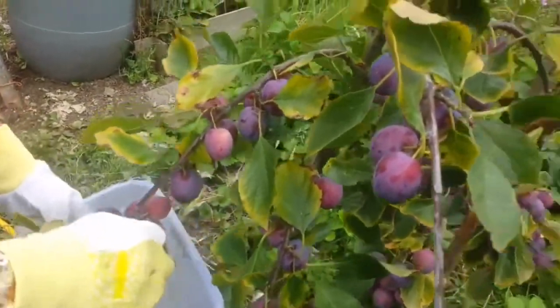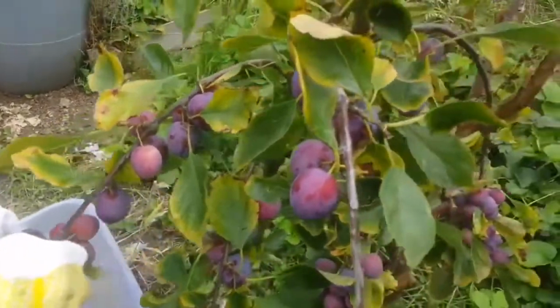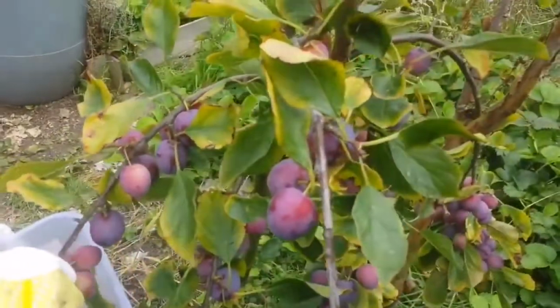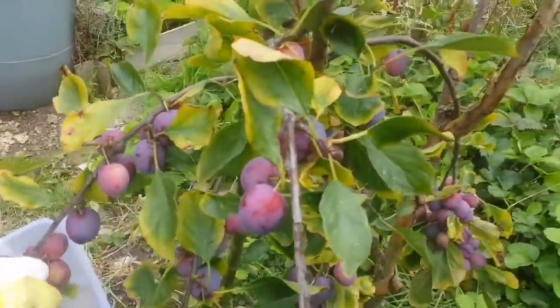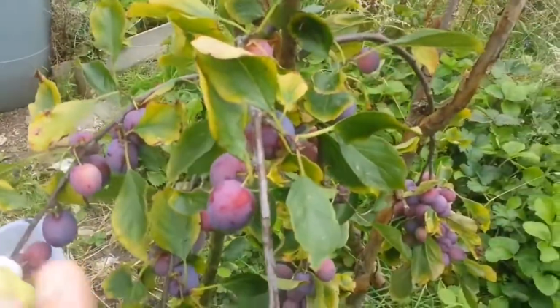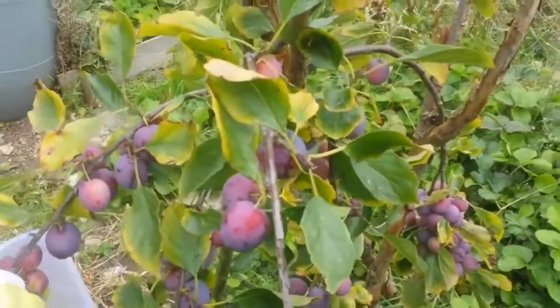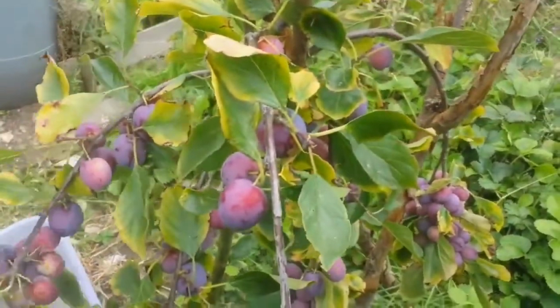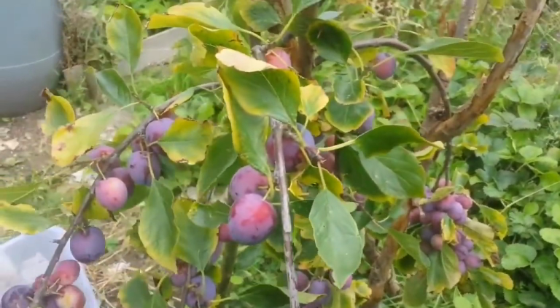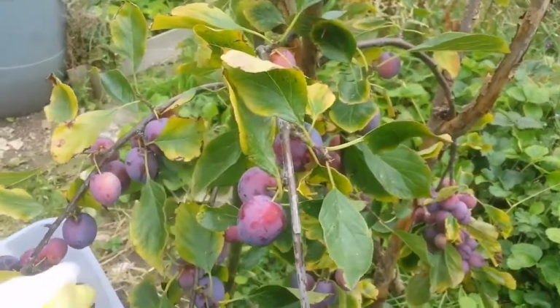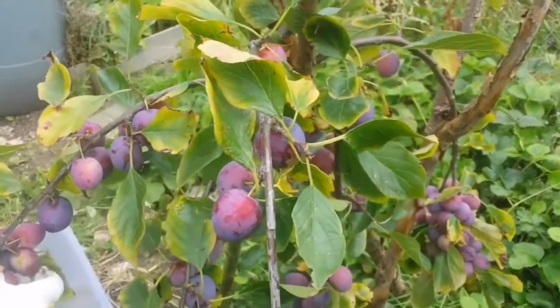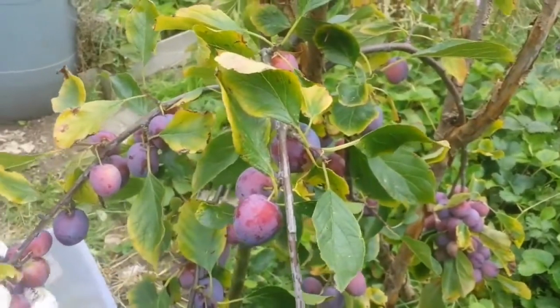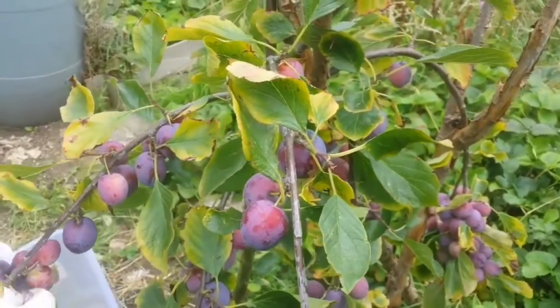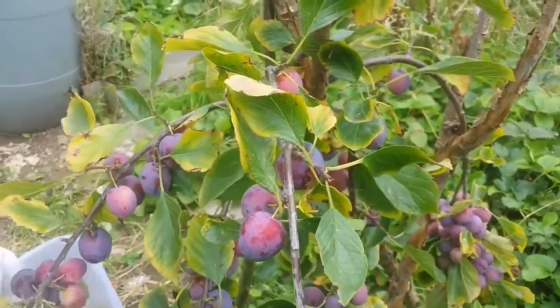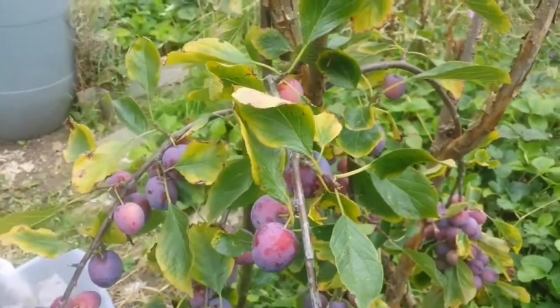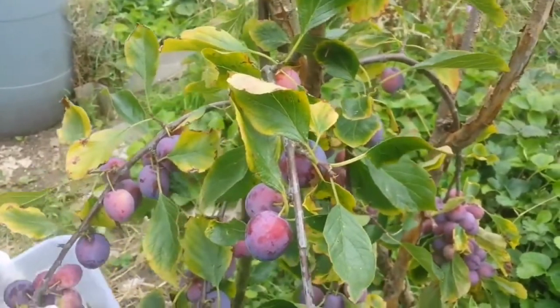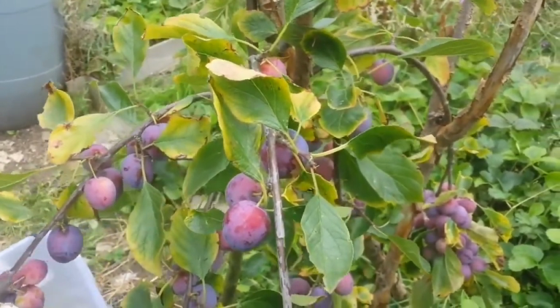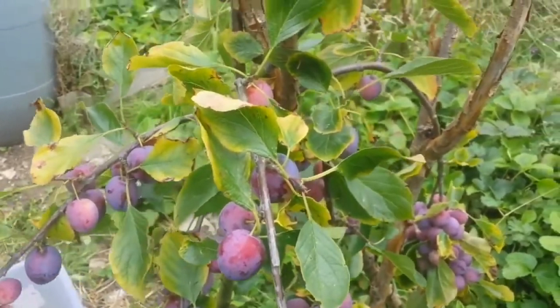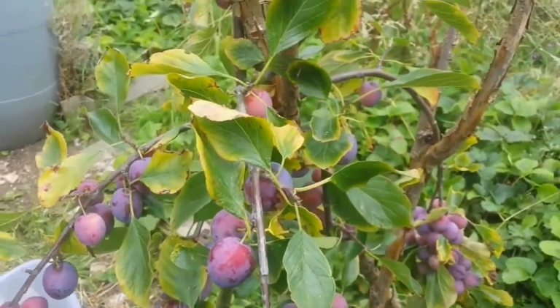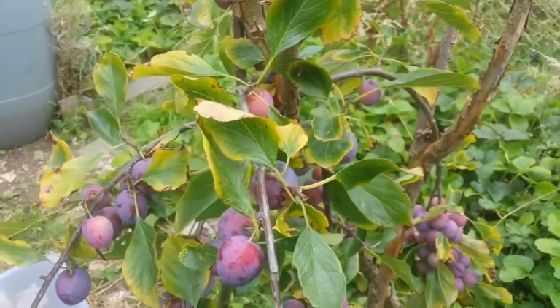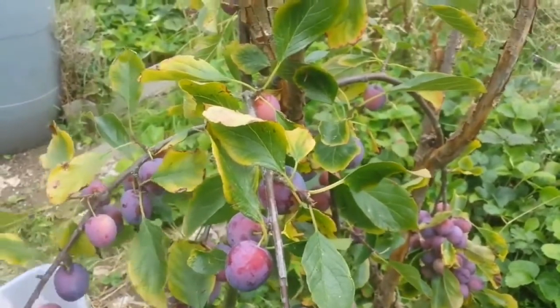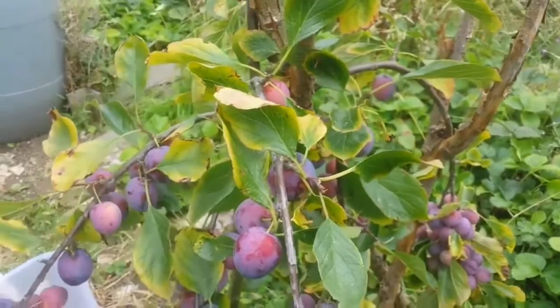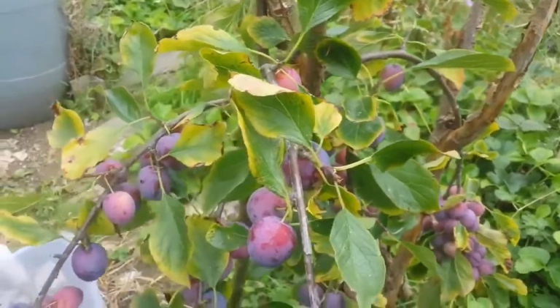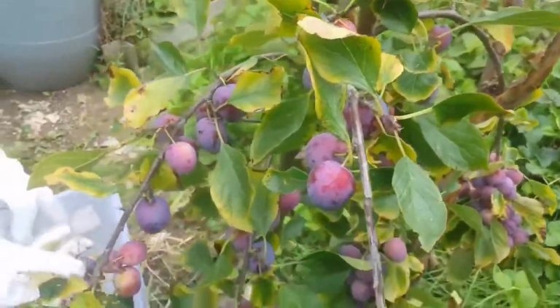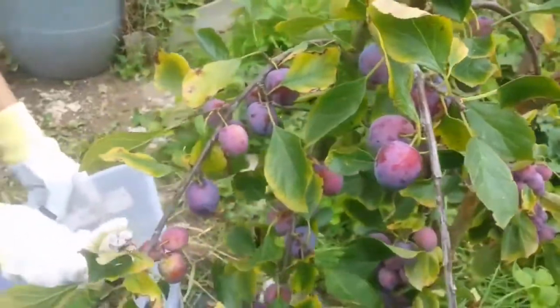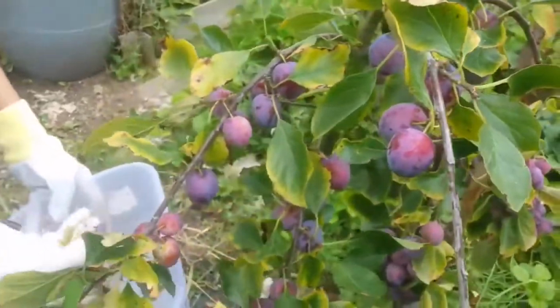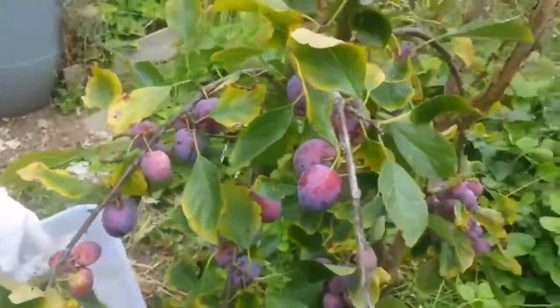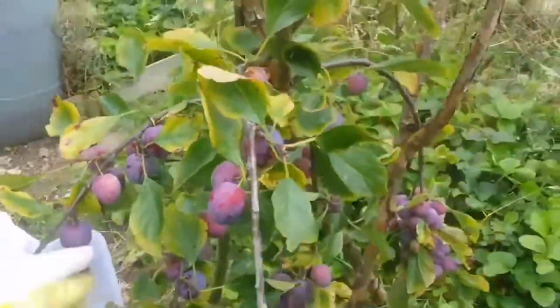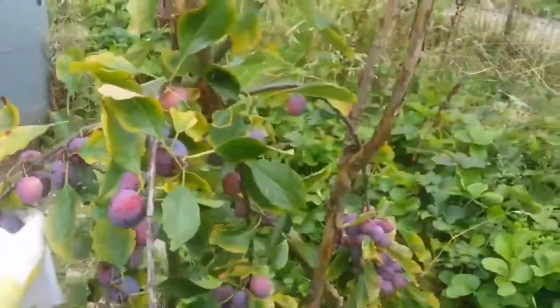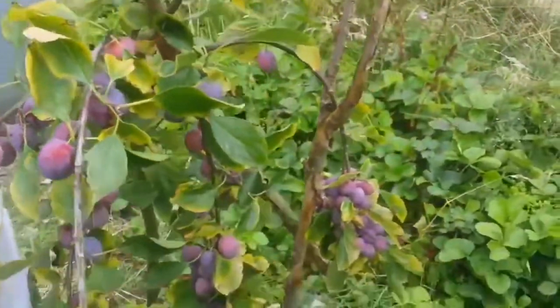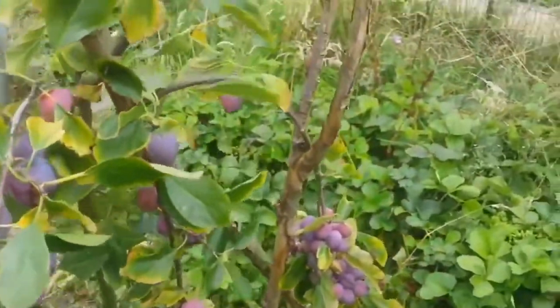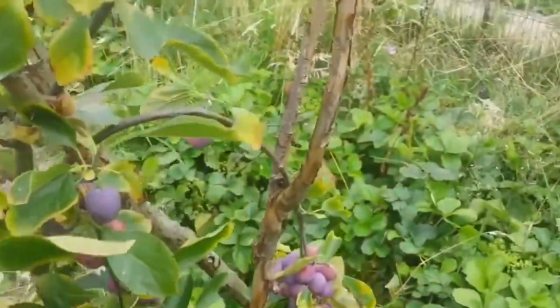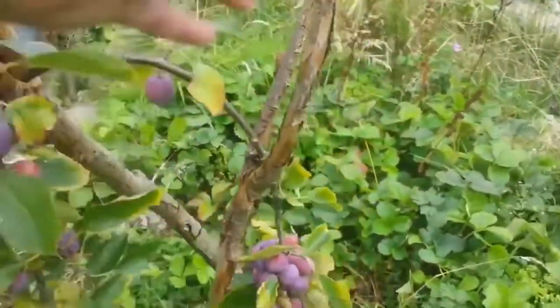The tree — I bought it from Keeper's Nursery. I looked in my notes — that's the Keeper's Nursery. When I bought it, it was two years old. Now it has, in the second year, given some fruits. And as you see, it's really heavy, so I have to put some stakes under it.